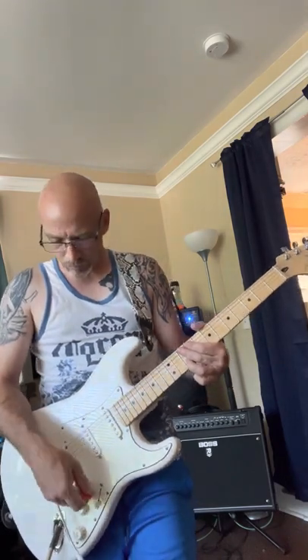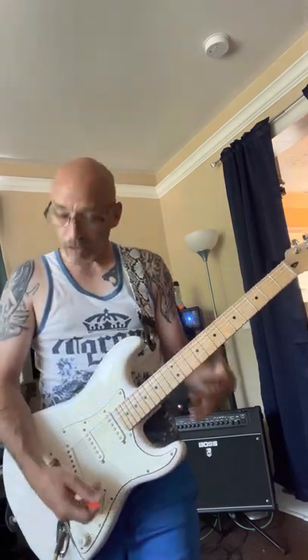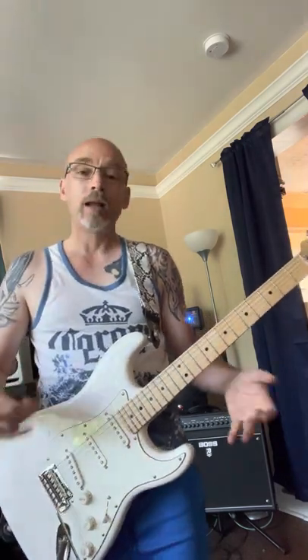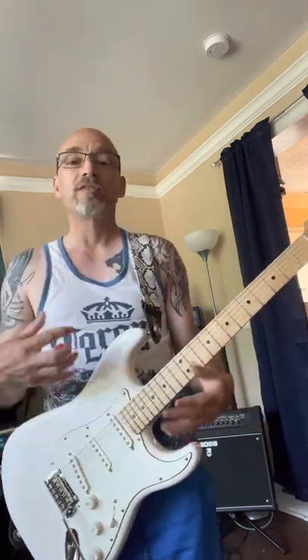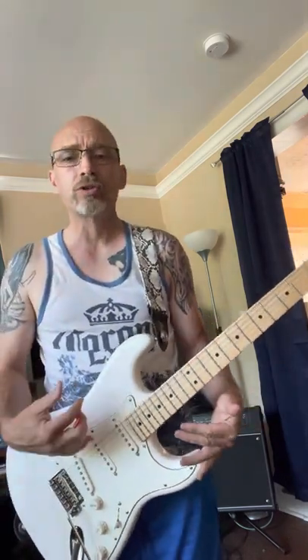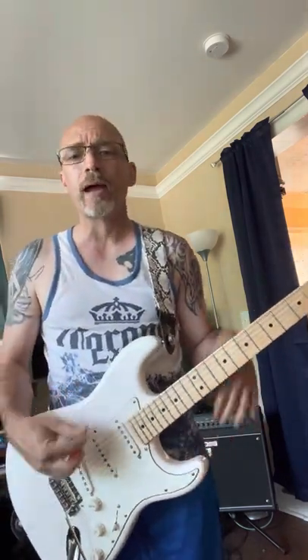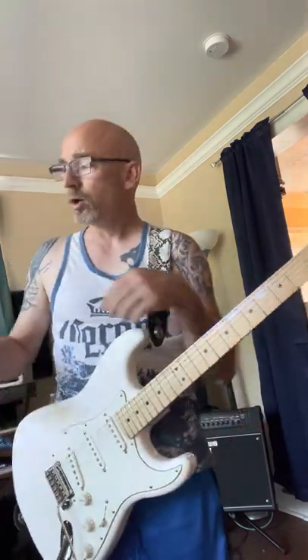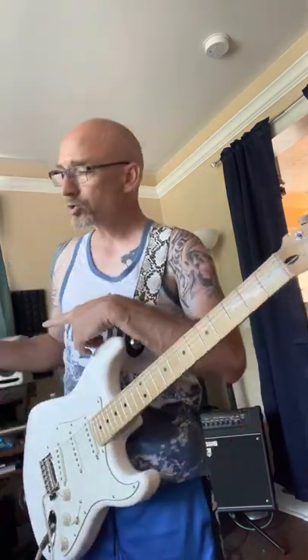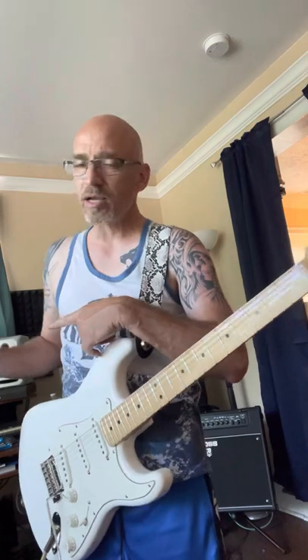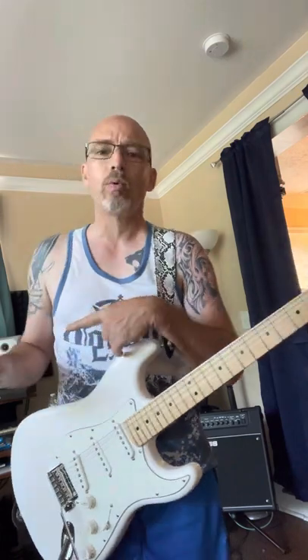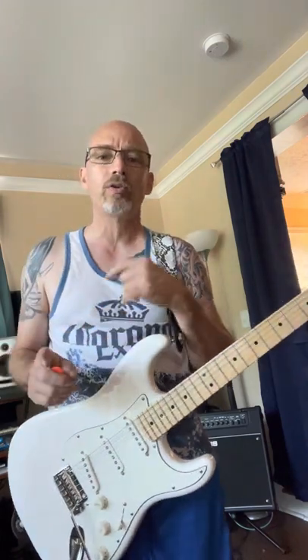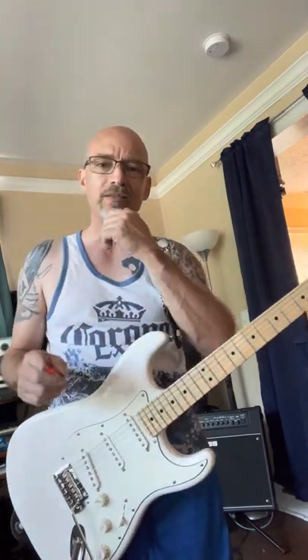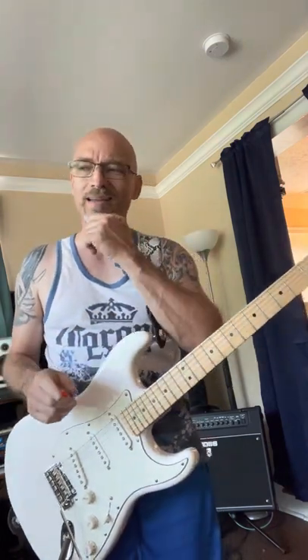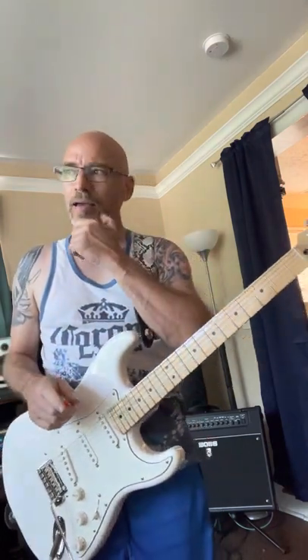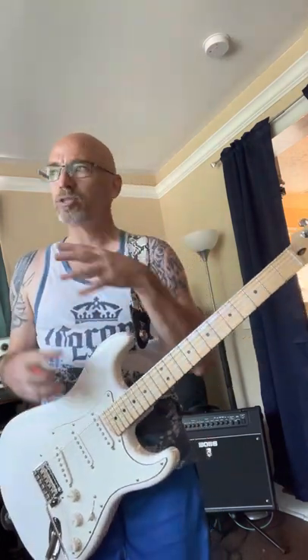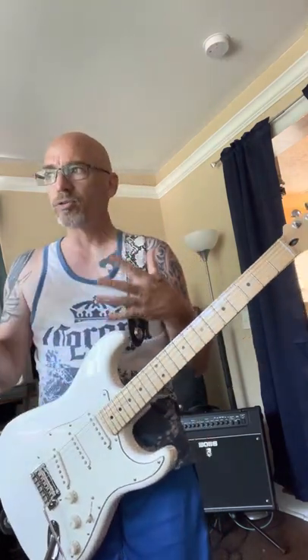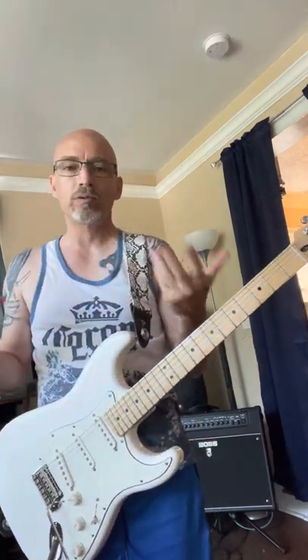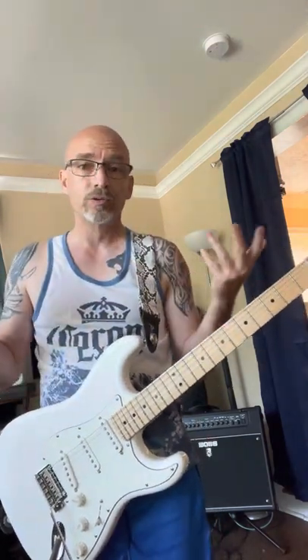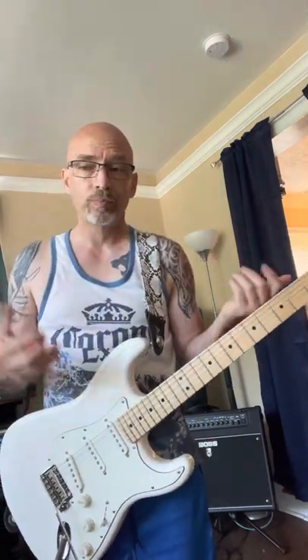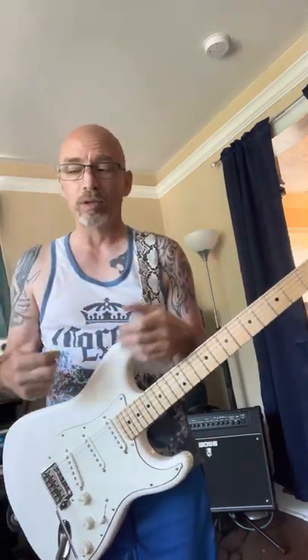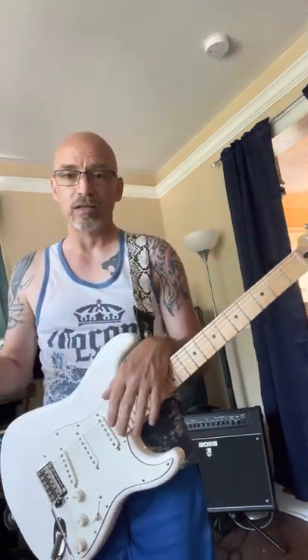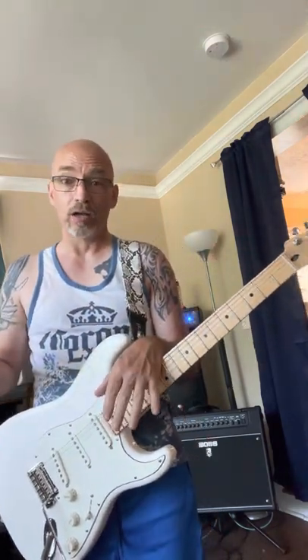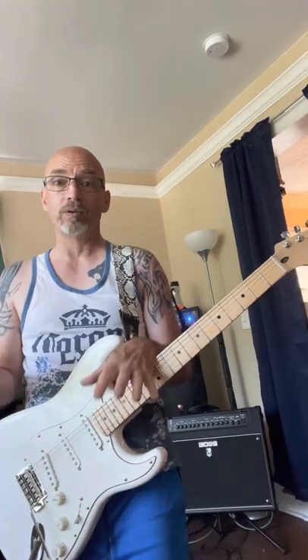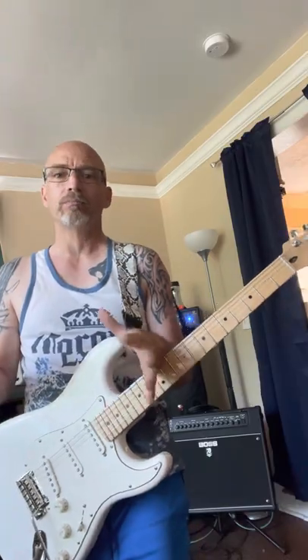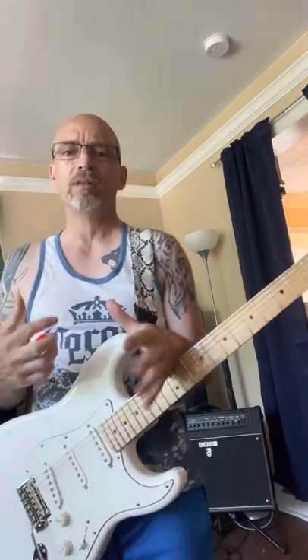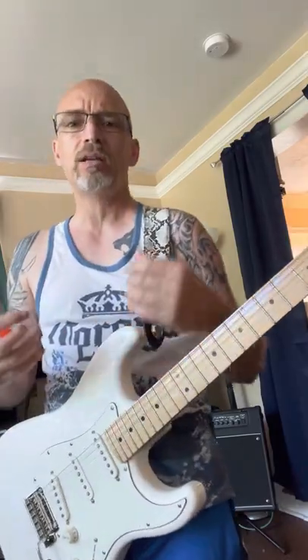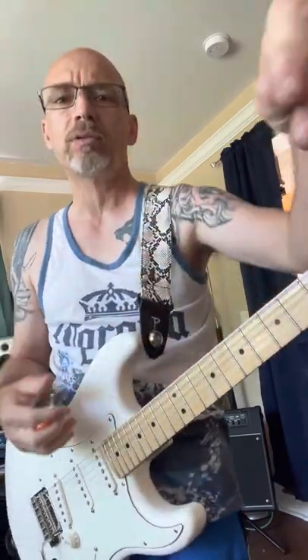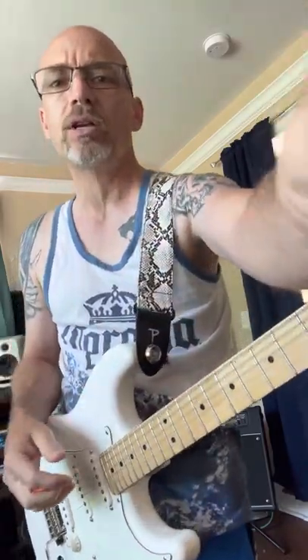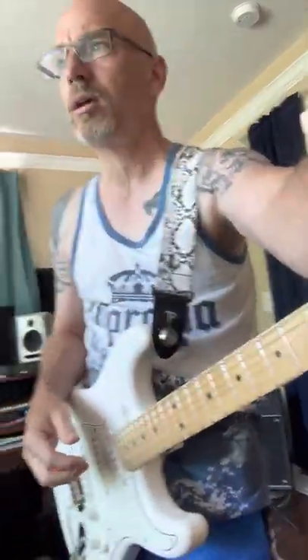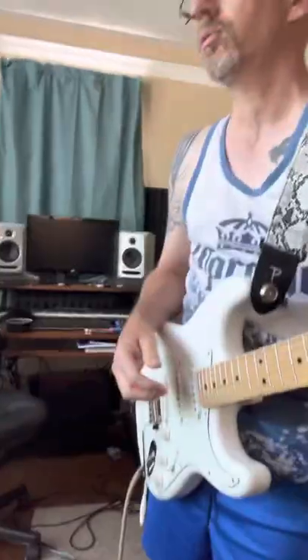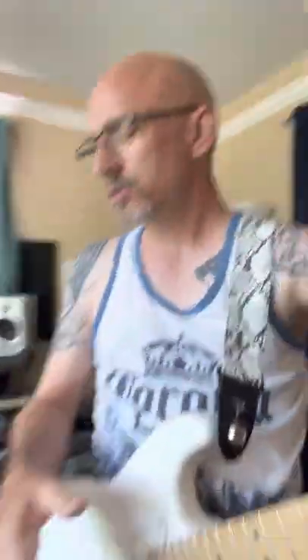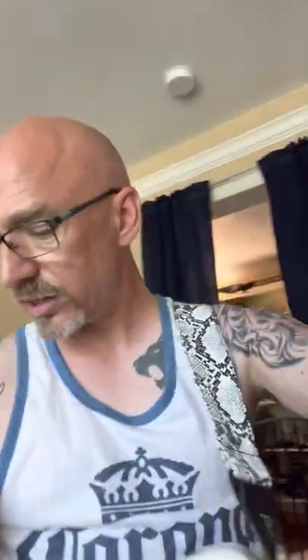I'm using a Fender Strat and a Marshall DSL-100 half stack. He supposedly used a Marshall — probably not a DSL, probably some lead series or something, a JTM or something like that.